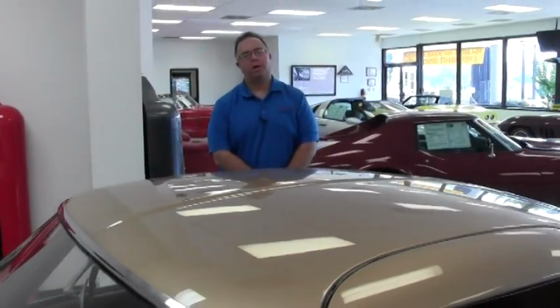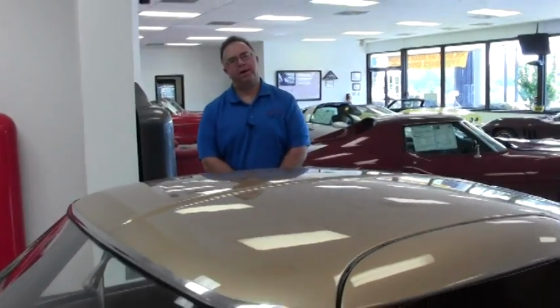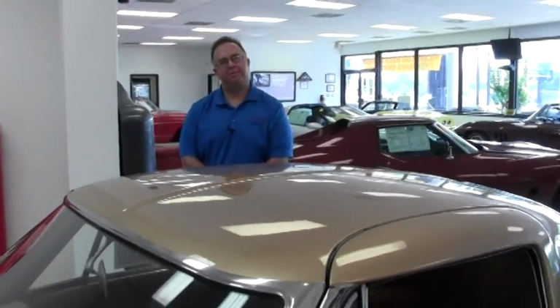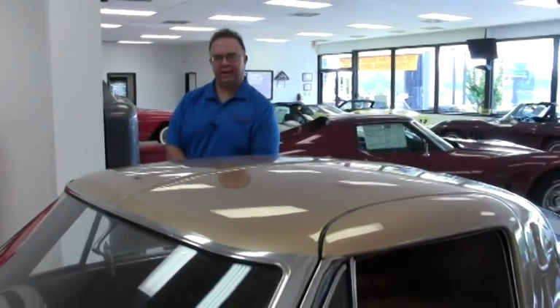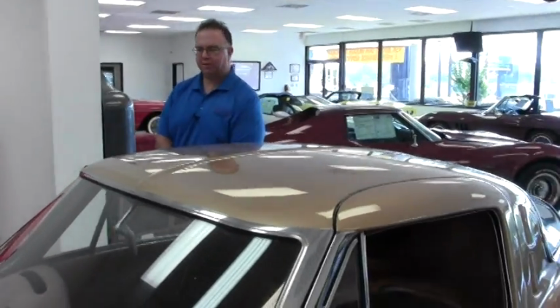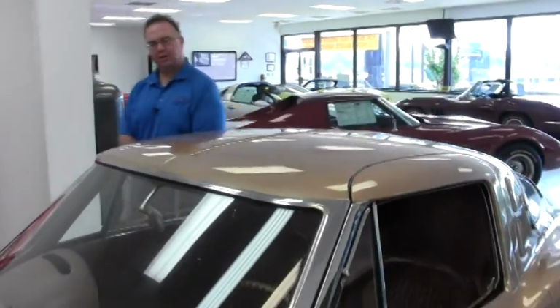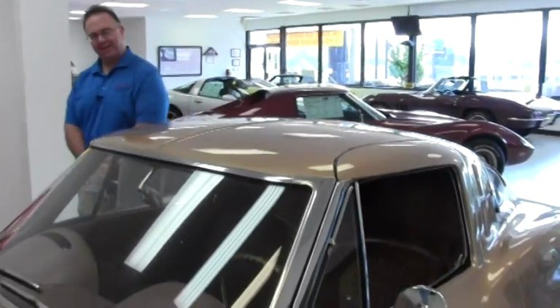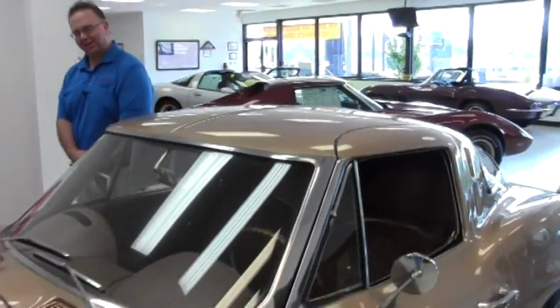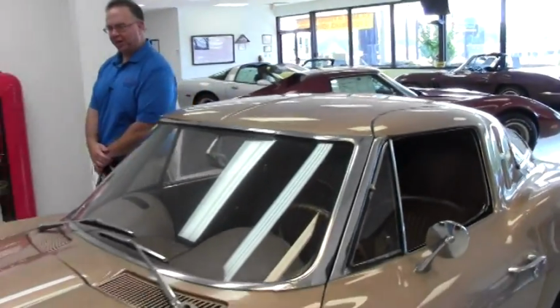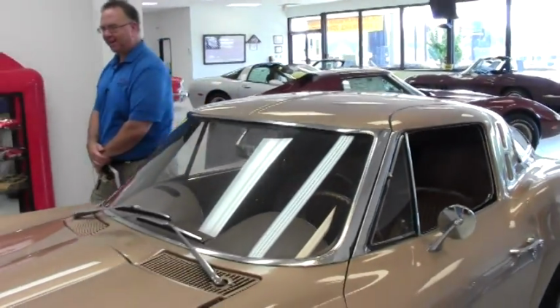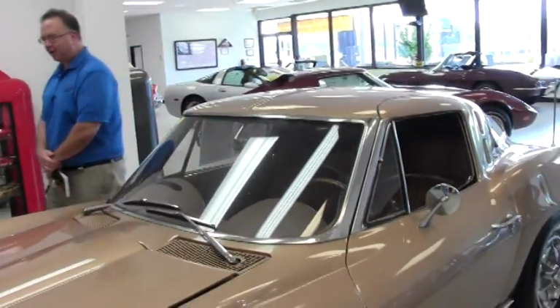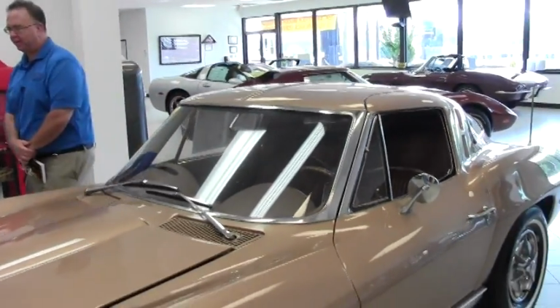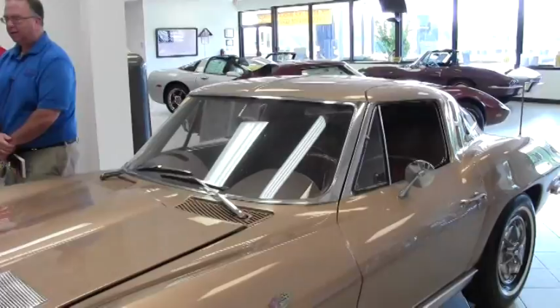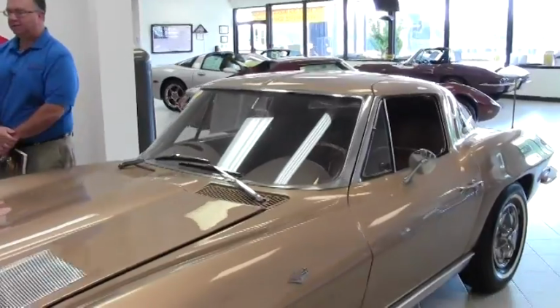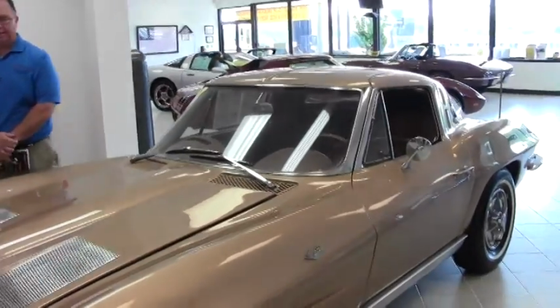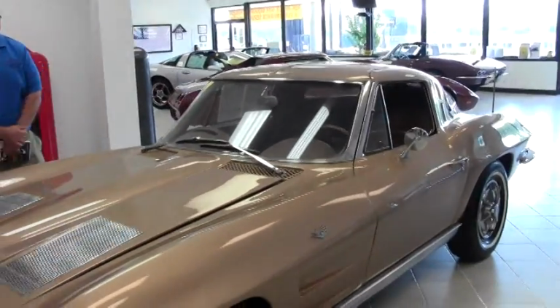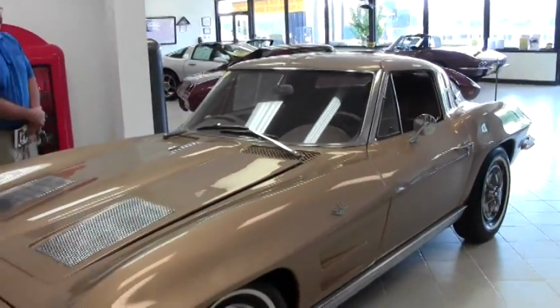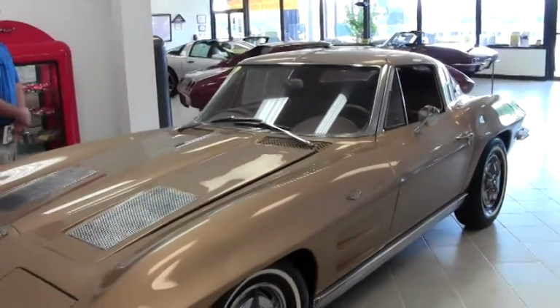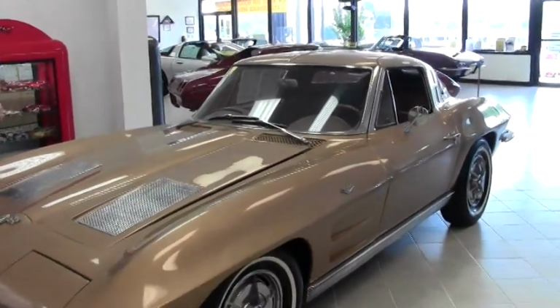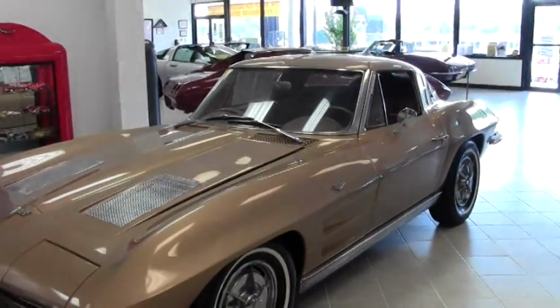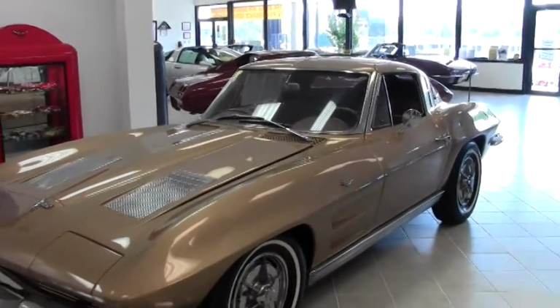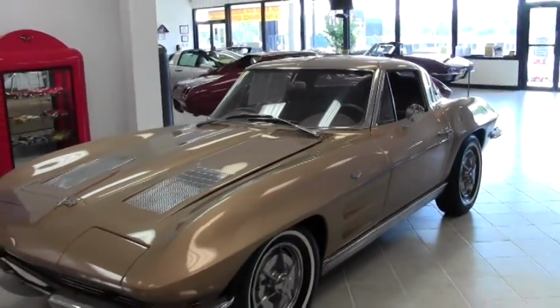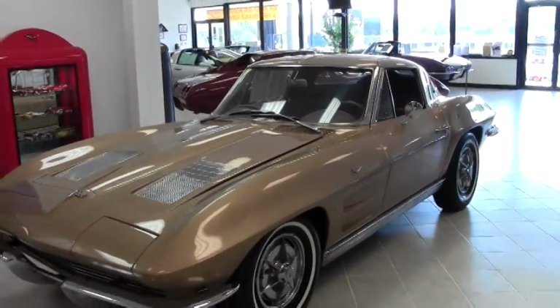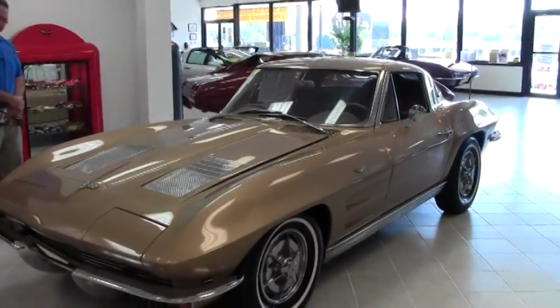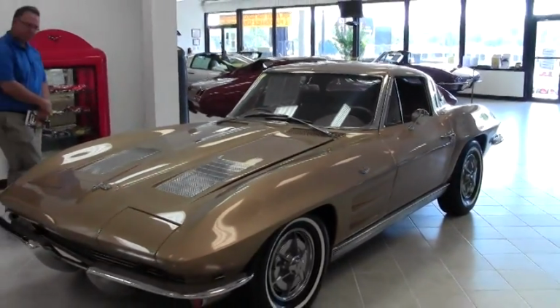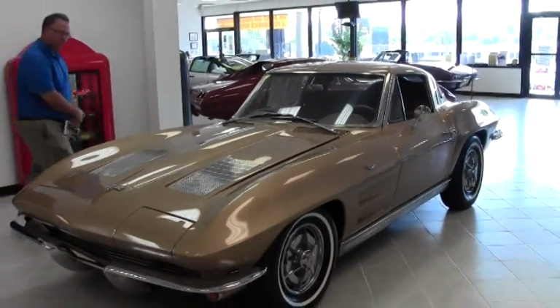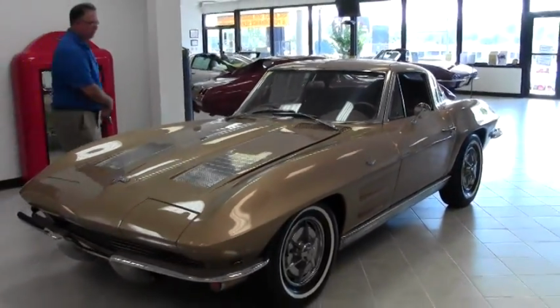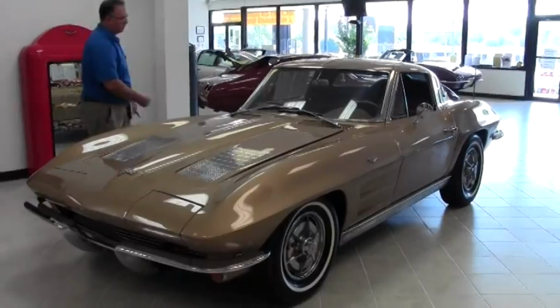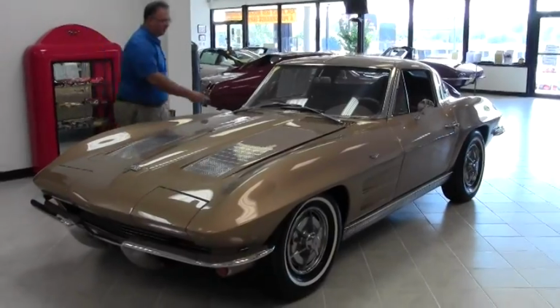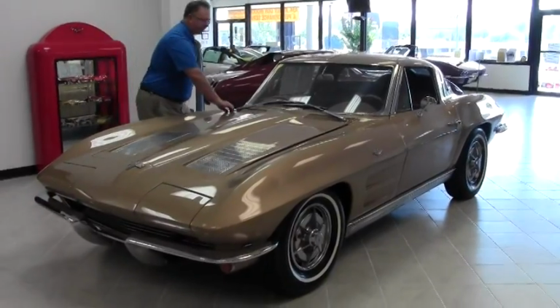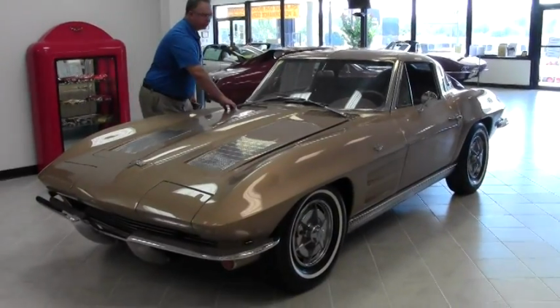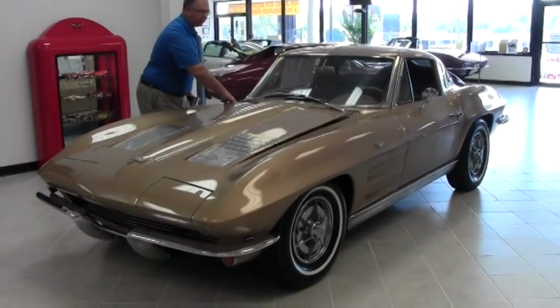Welcome to Buy A Vet. Today we're going to take a look at a very iconic Corvette. This is a 1963 split window coupe — the only year that they did the split window.